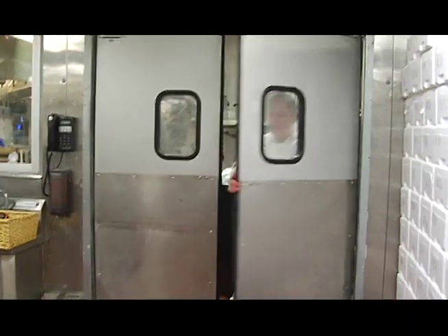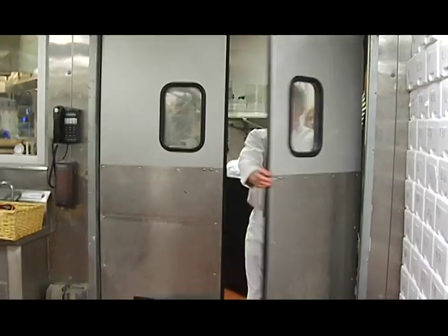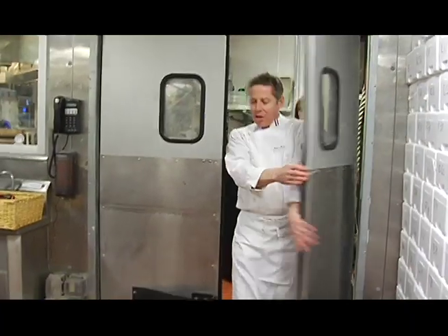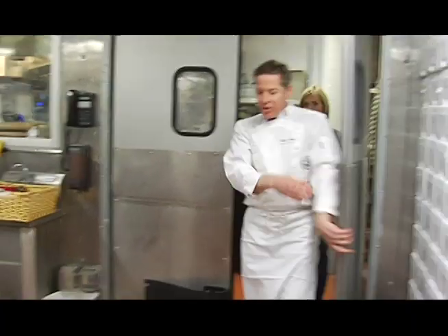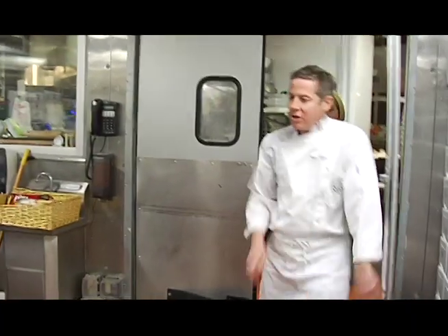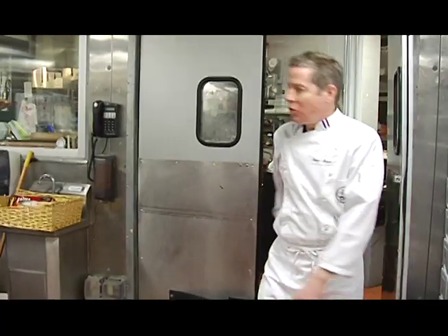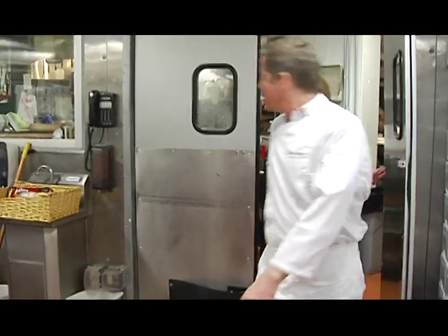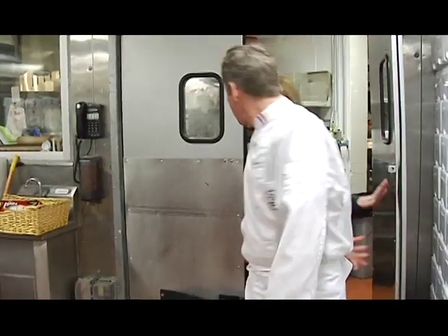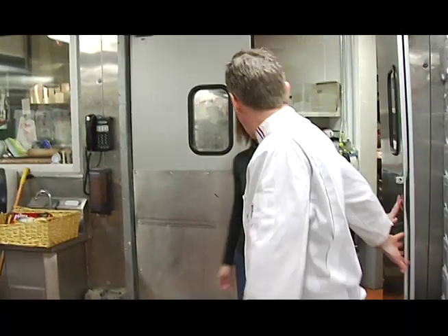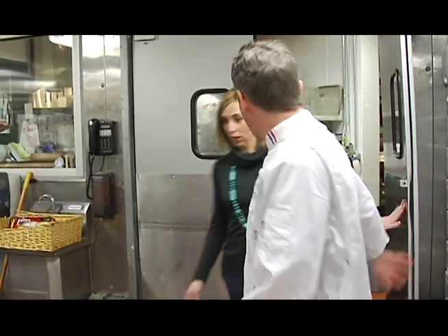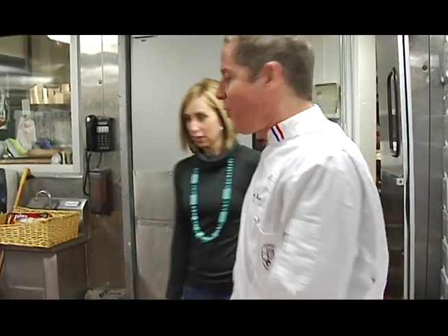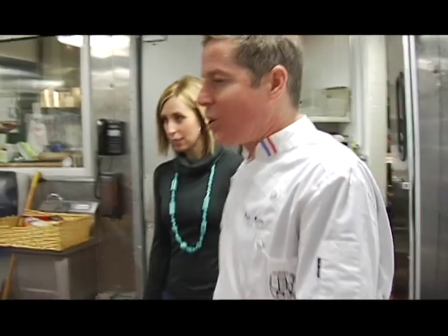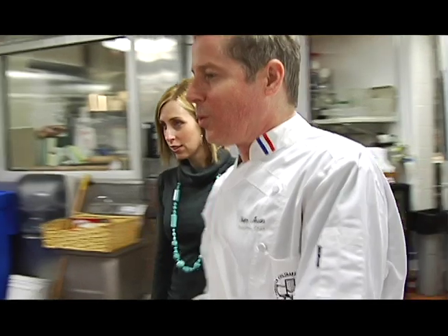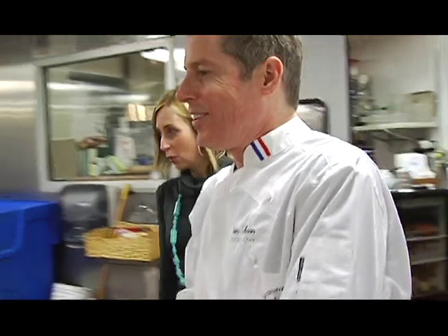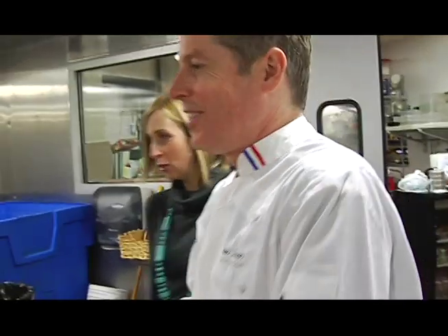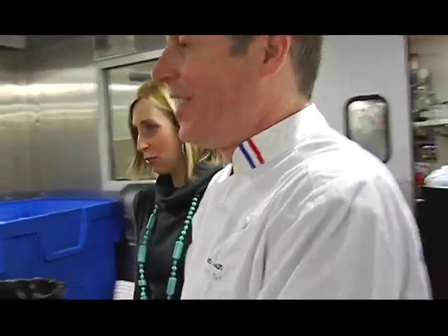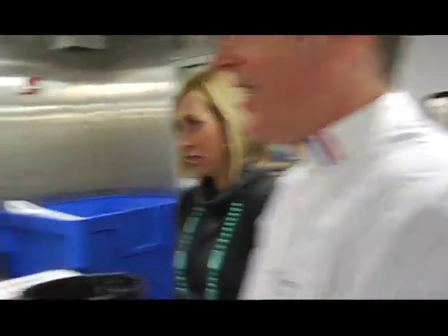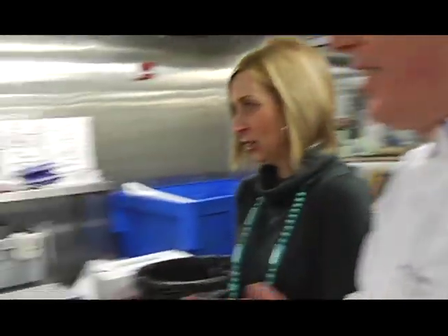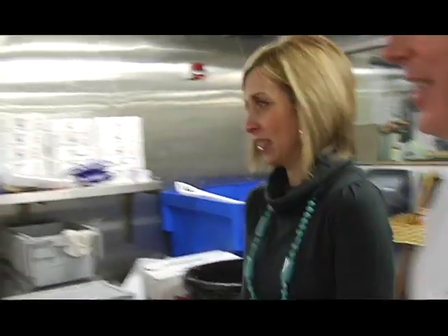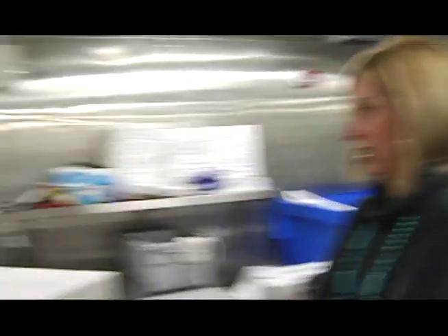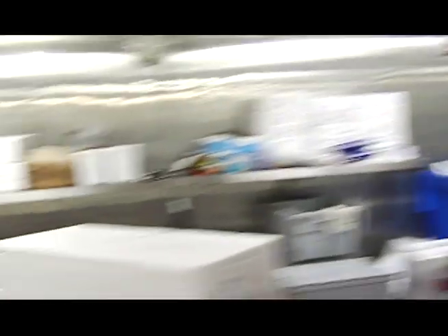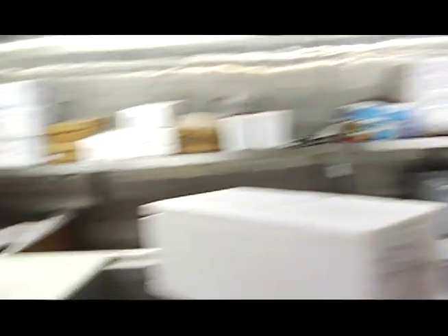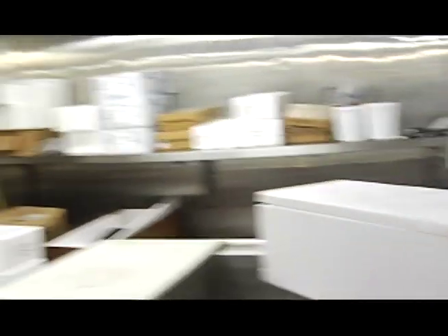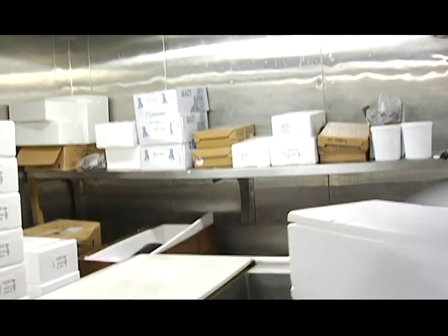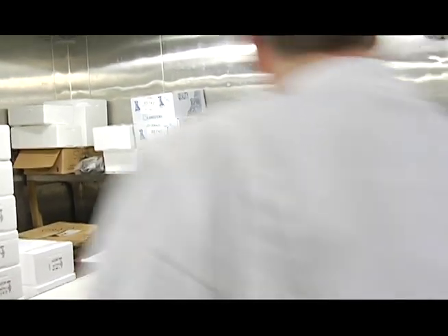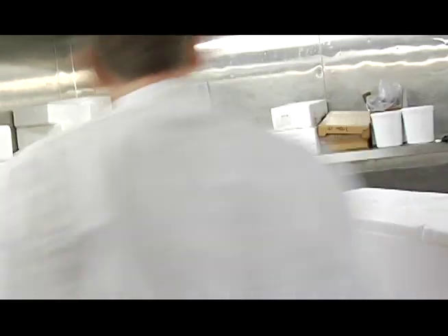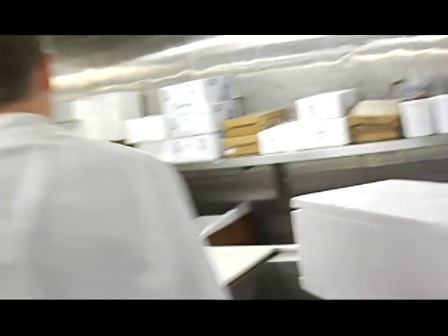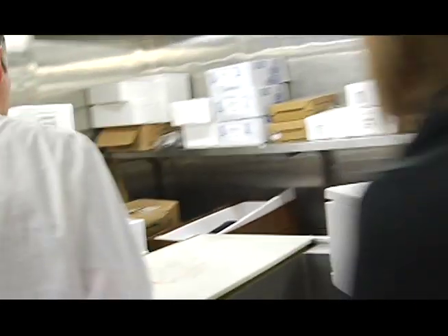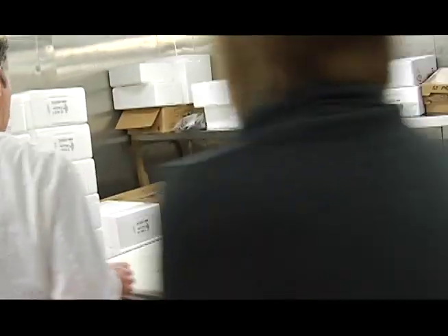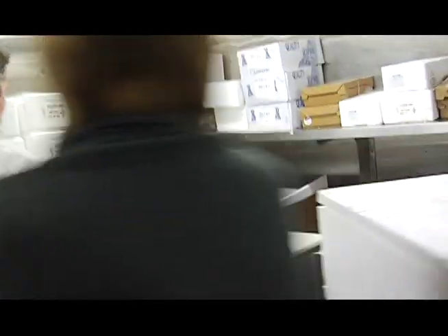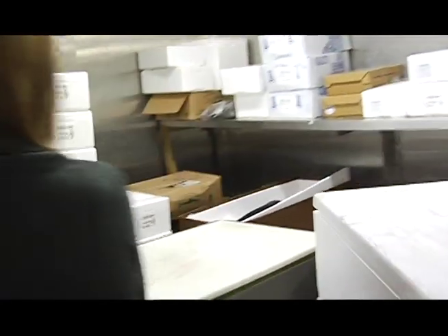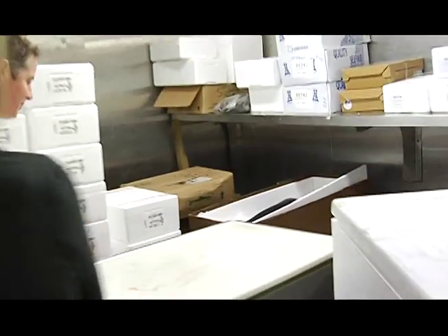So Michelle, here's our cooler — this is where we keep the fish cold. It's very cold in here. Come on, I'll show you some of the fish we've got.